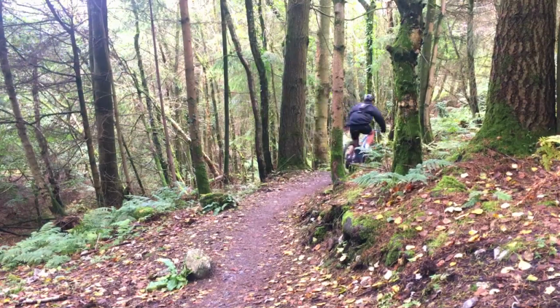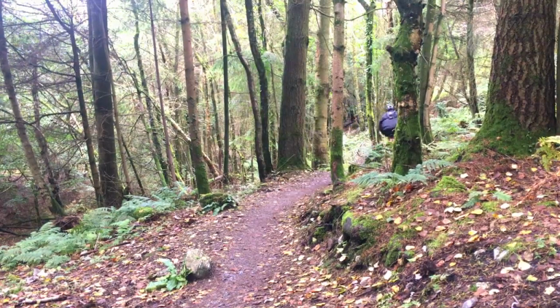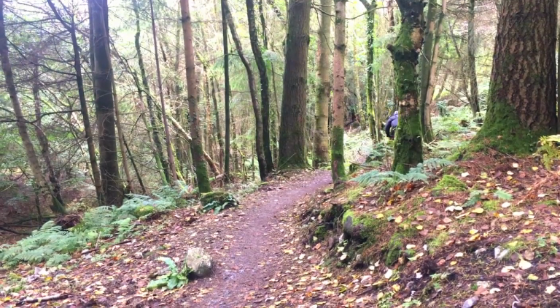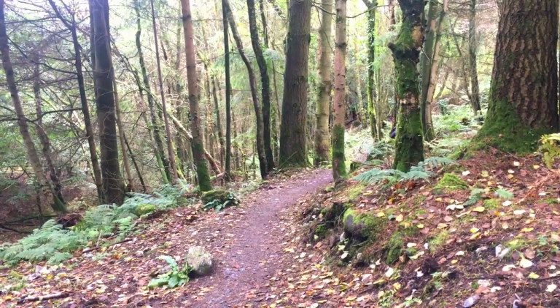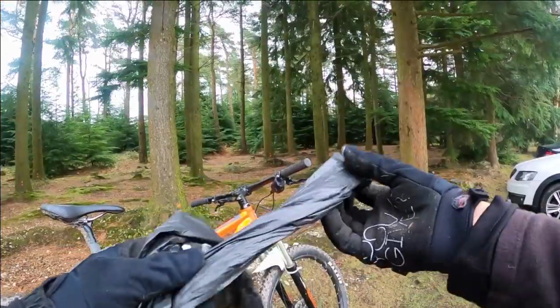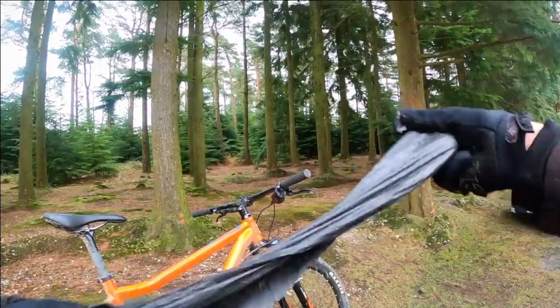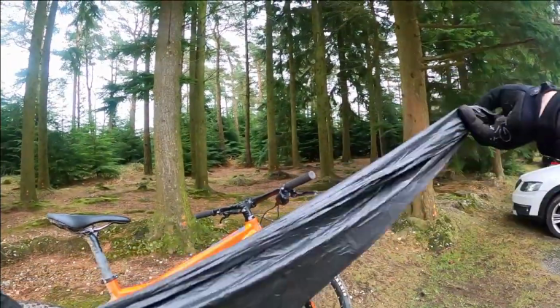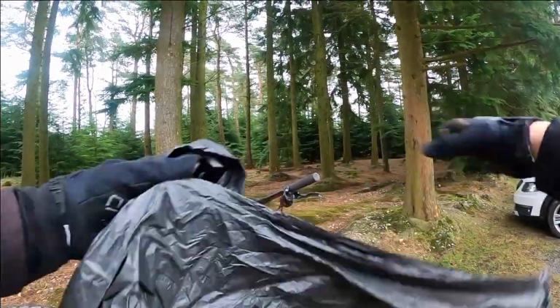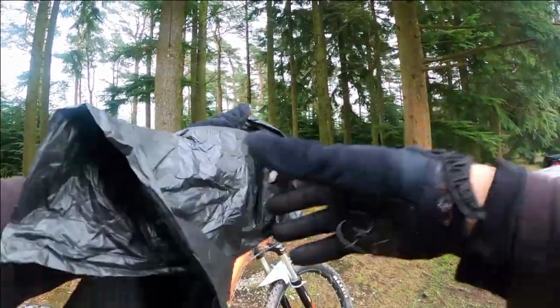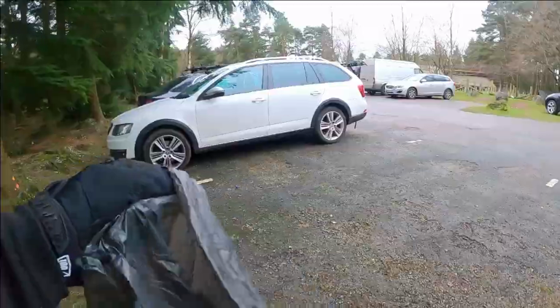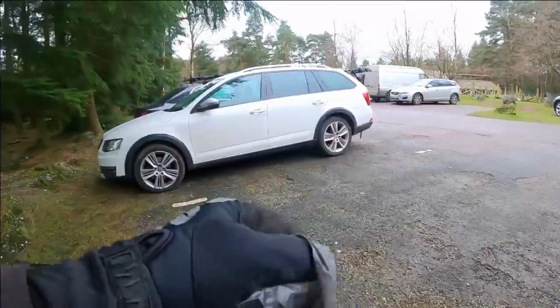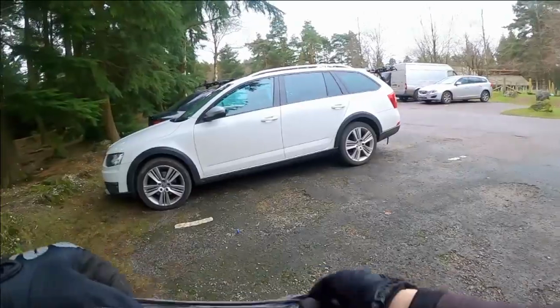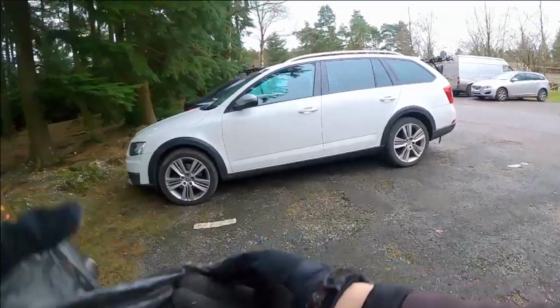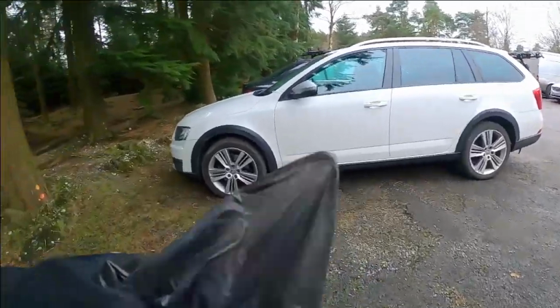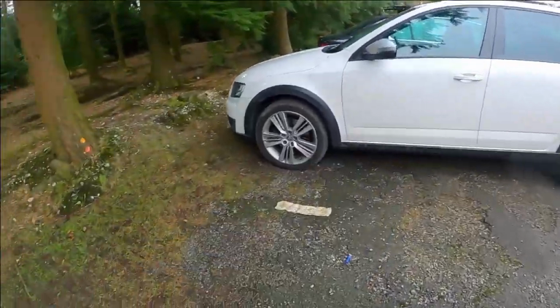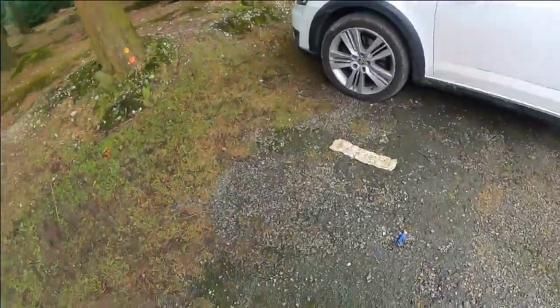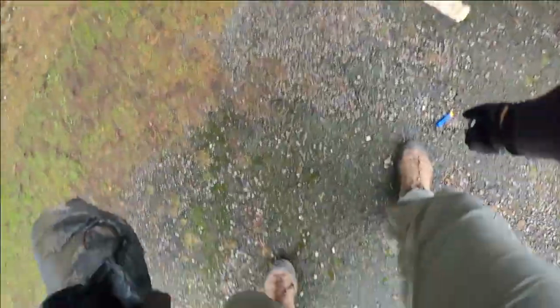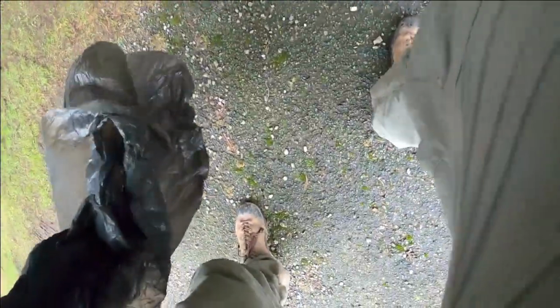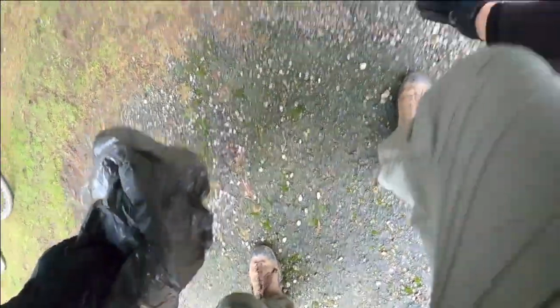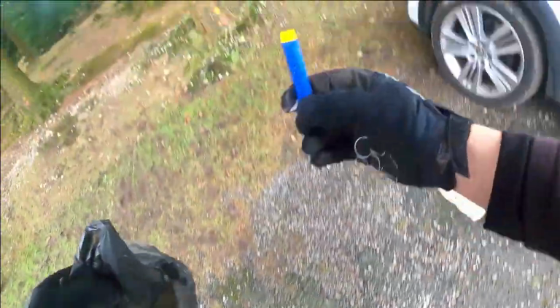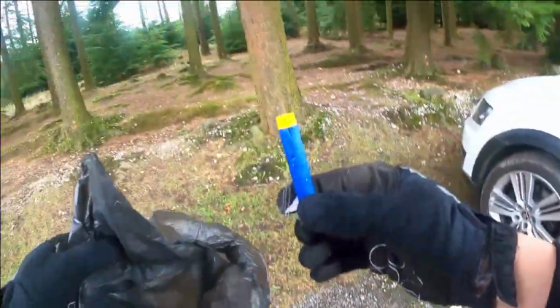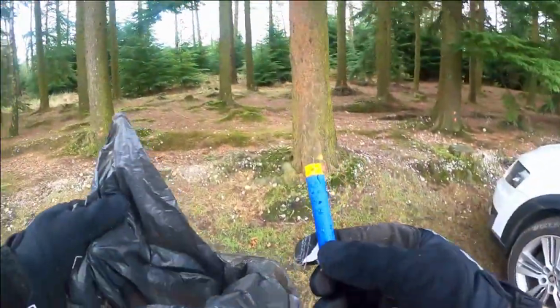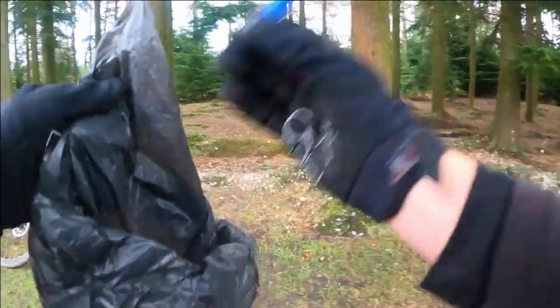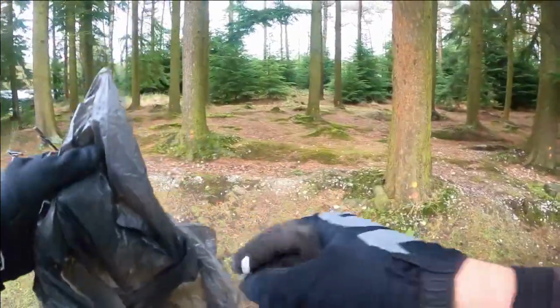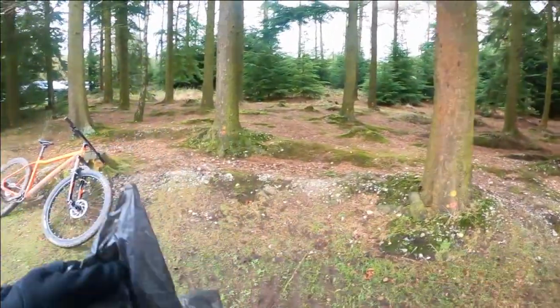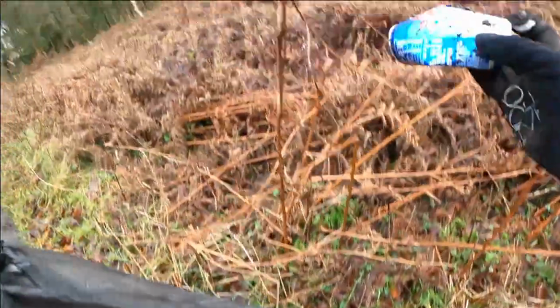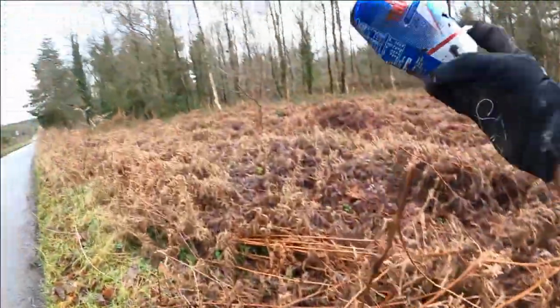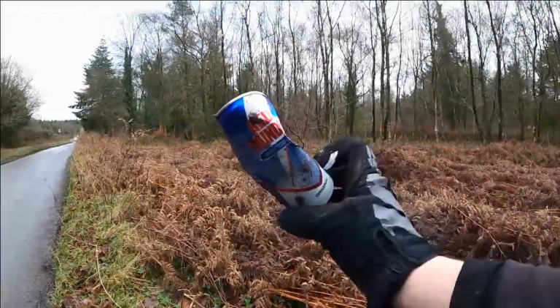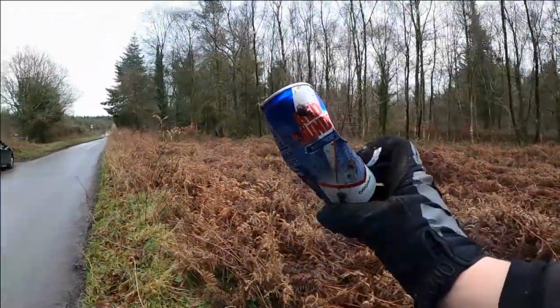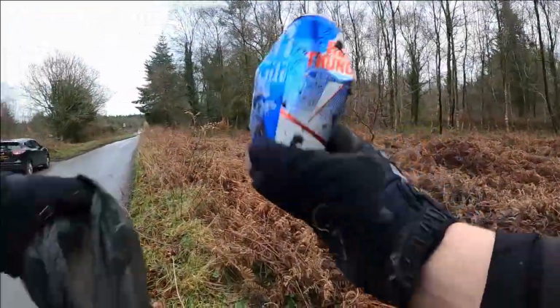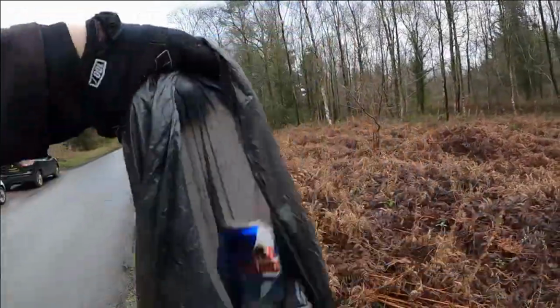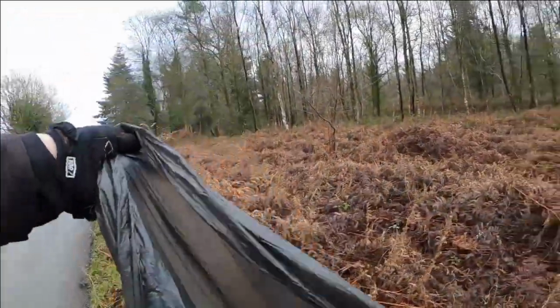I grabbed a handful of rubbish bags and headed off to conduct a little experiment to see how much rubbish I could find. As I arrived, it didn't take long before I saw the first few pieces of litter — in fact, I was about 3 metres away from where I parked the car.